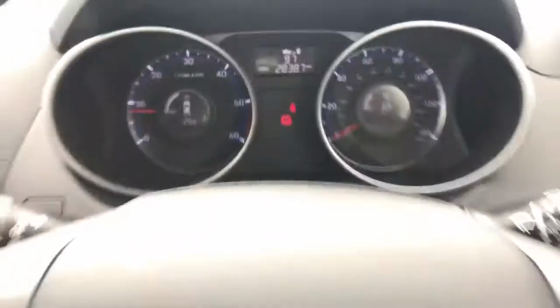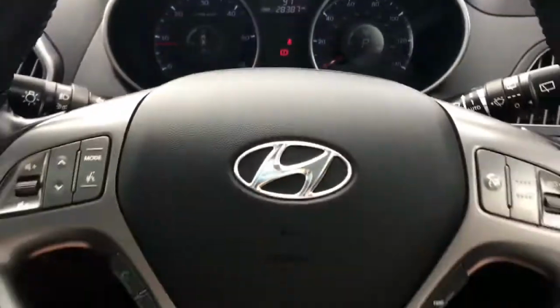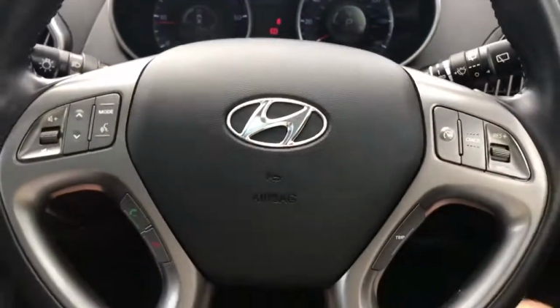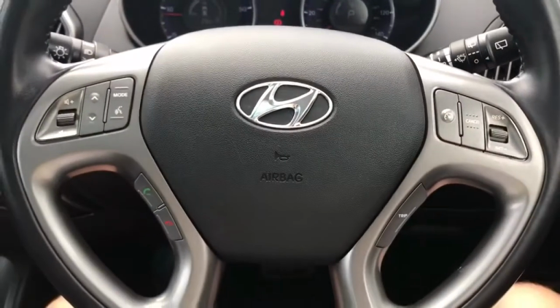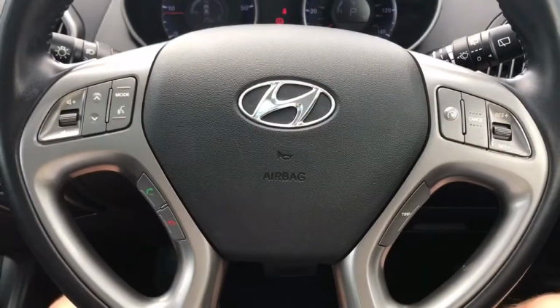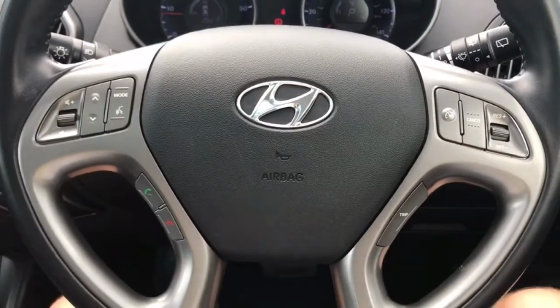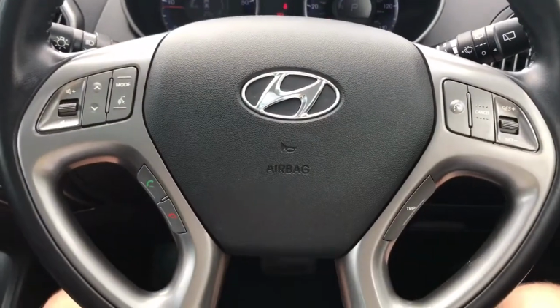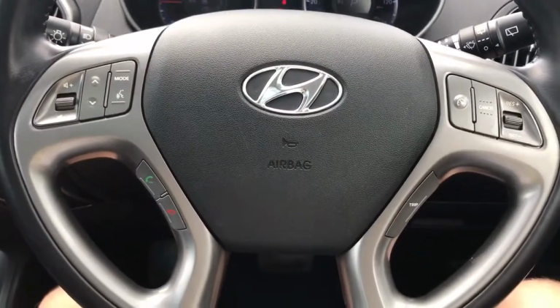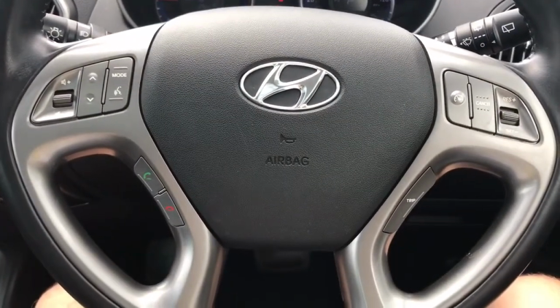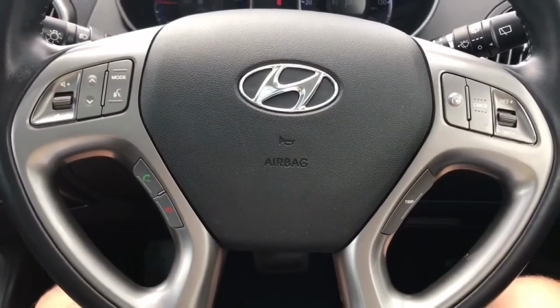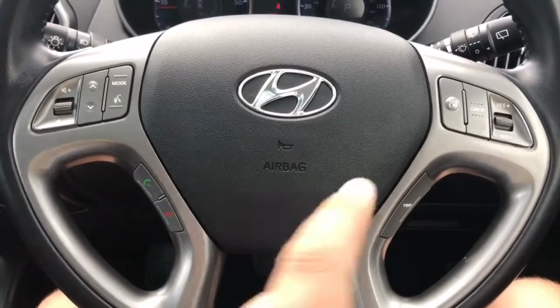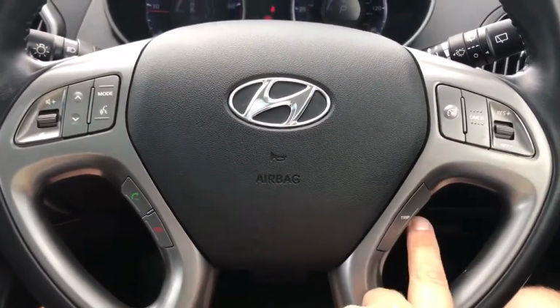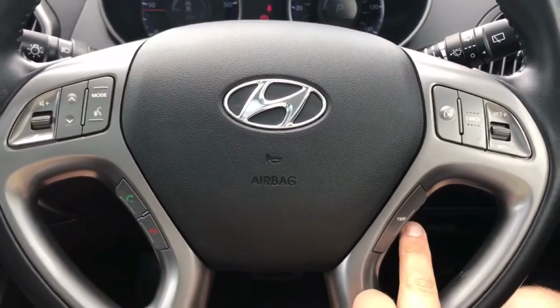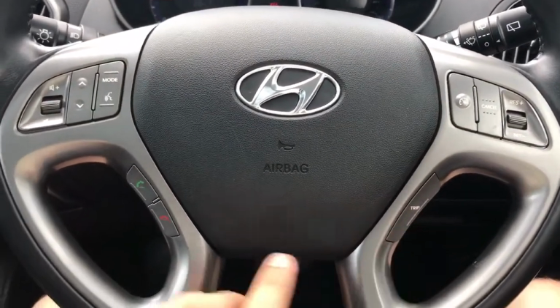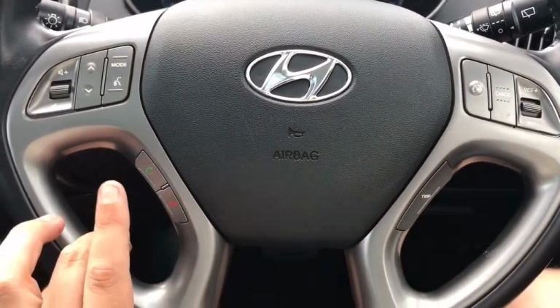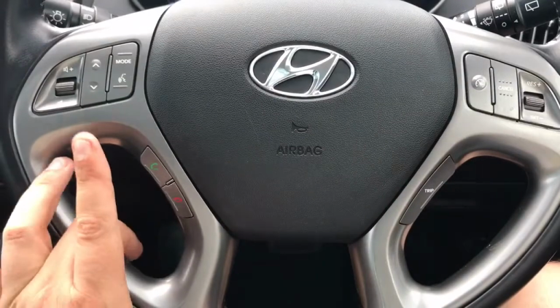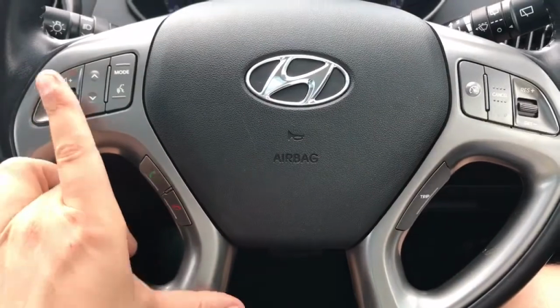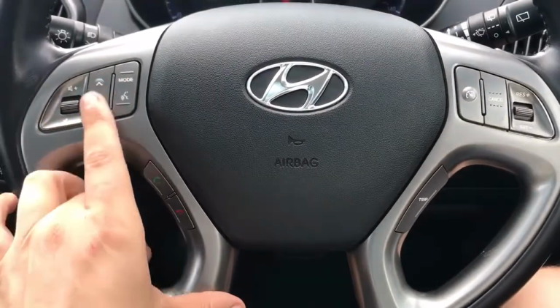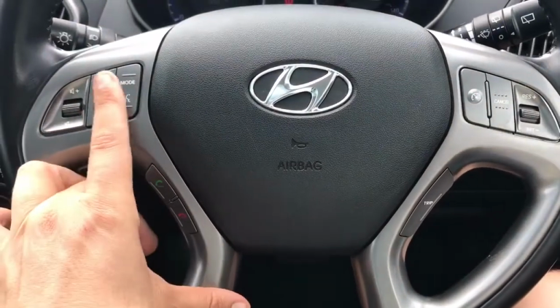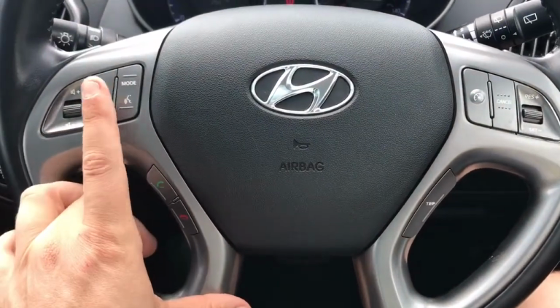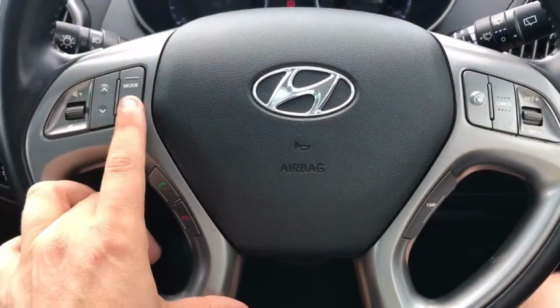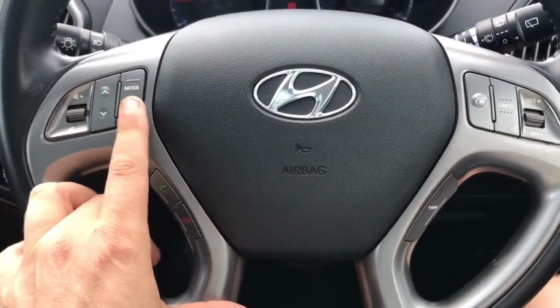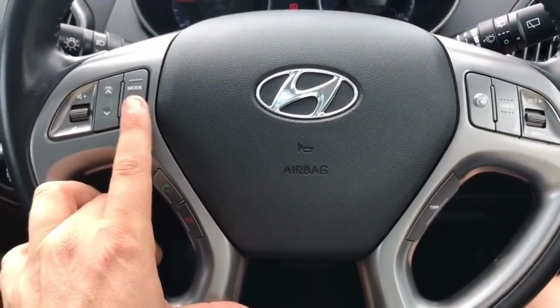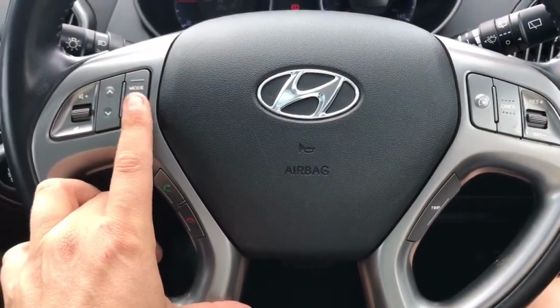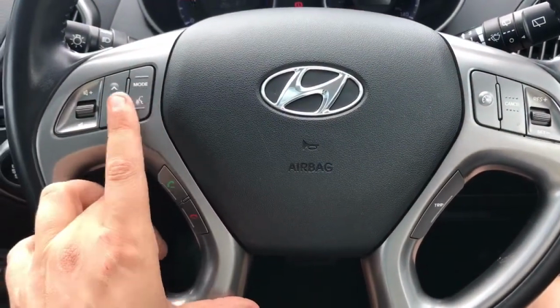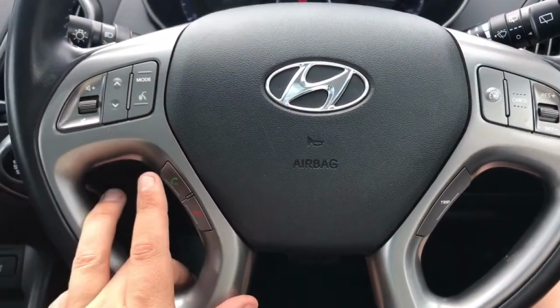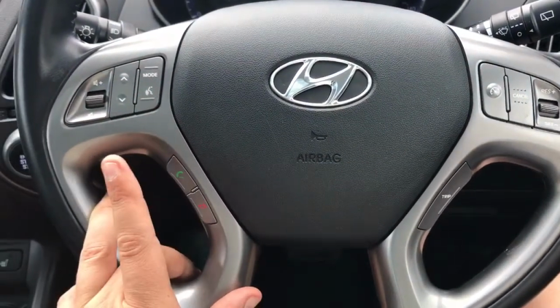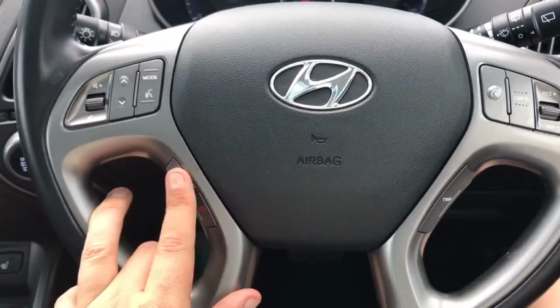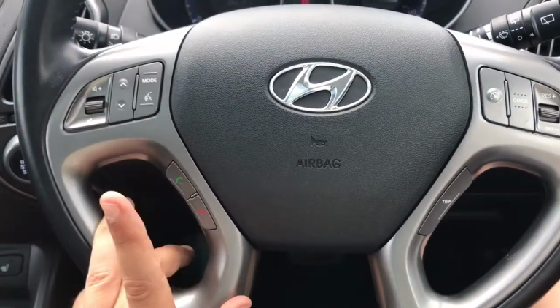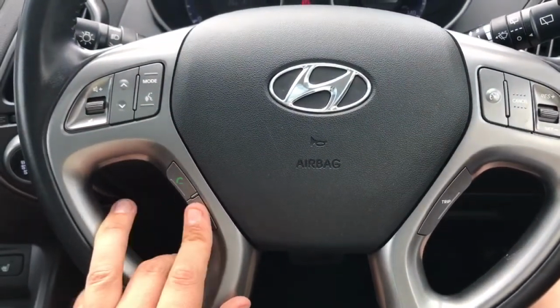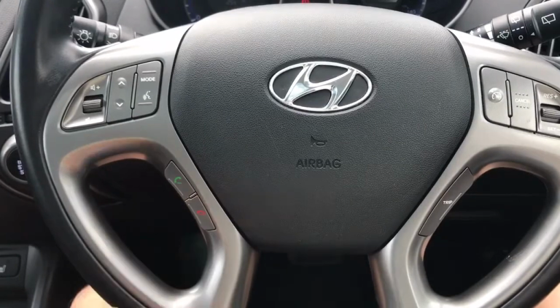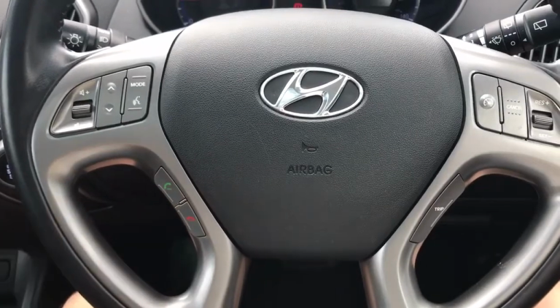On the steering wheel, on the right hand side we have cruise control and the trip computer button. On the left hand side we have stereo controls as well as voice activation for the phone and the ability to answer and end phone calls.